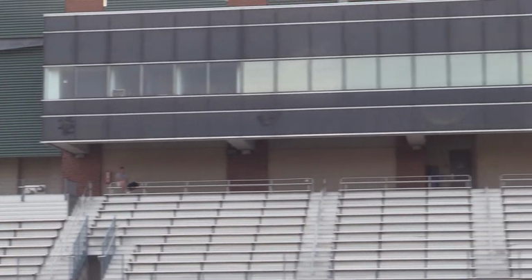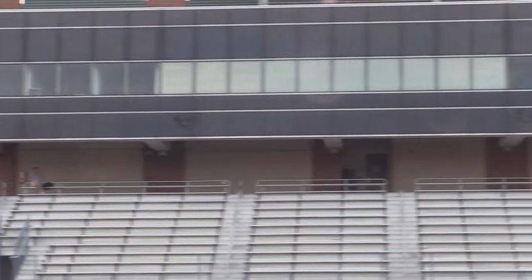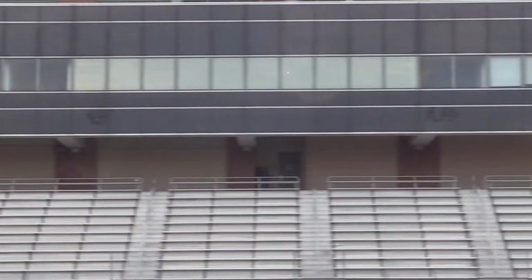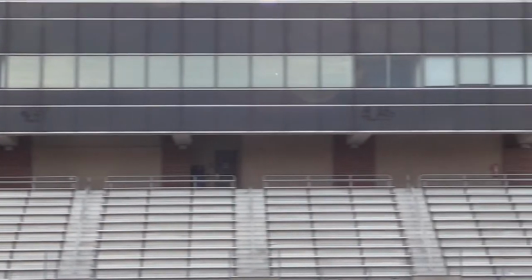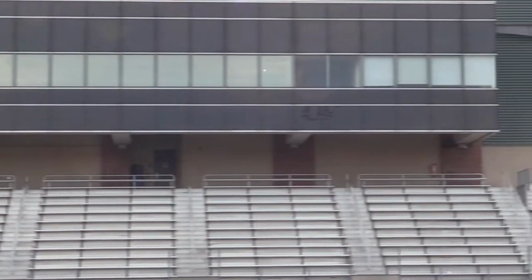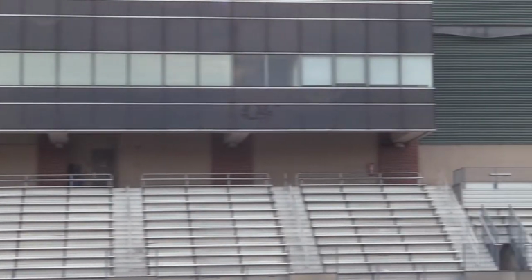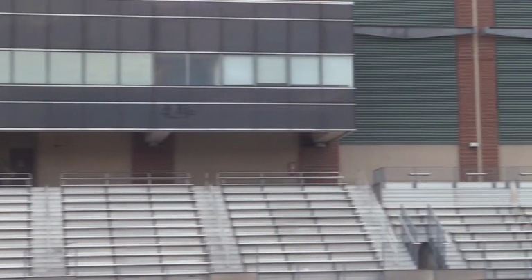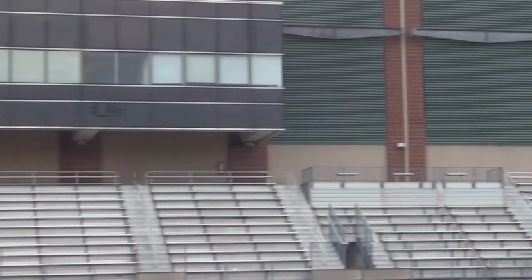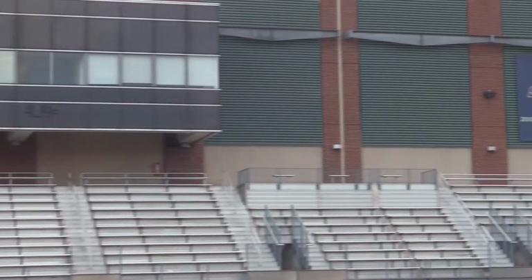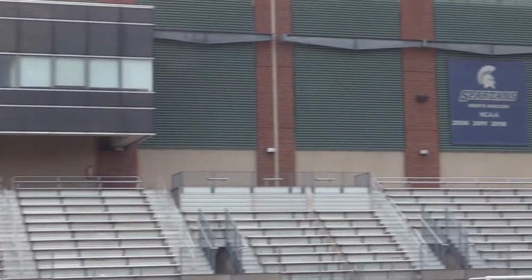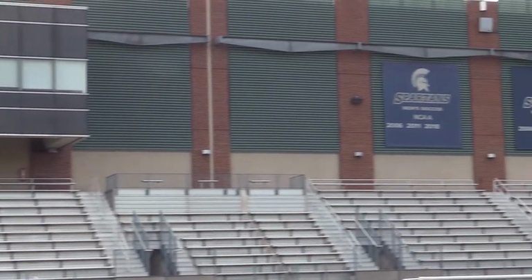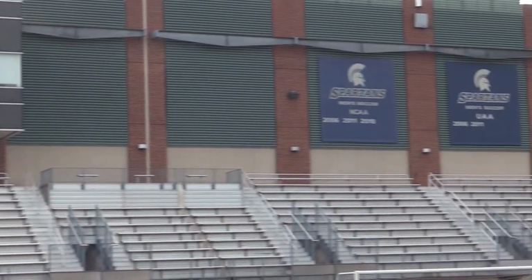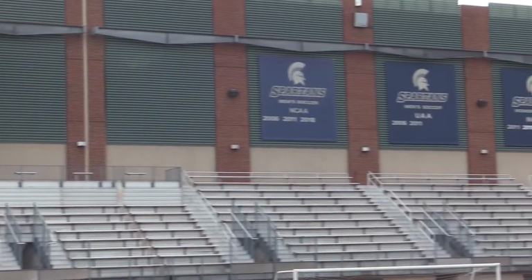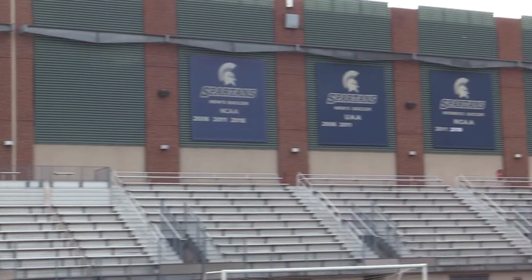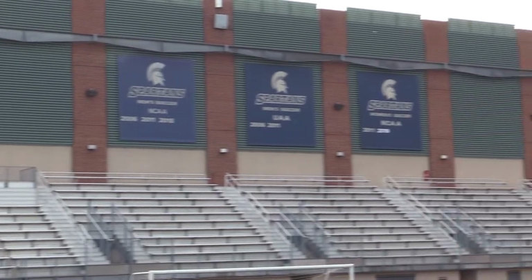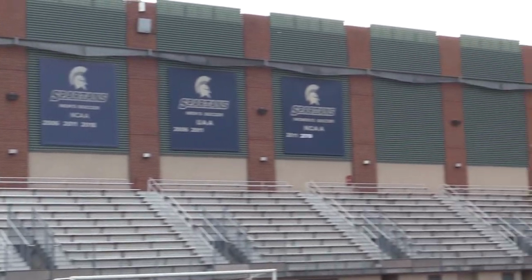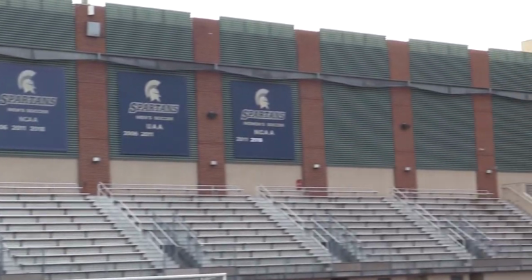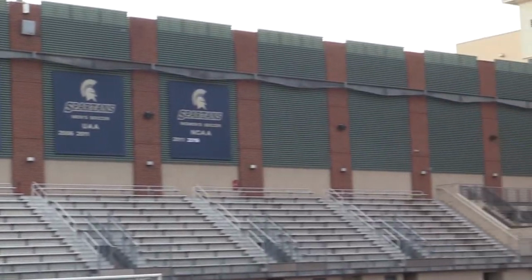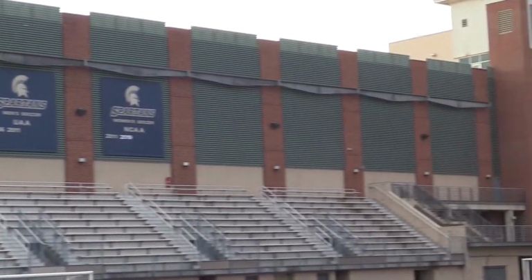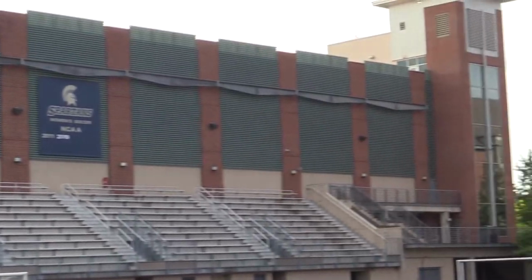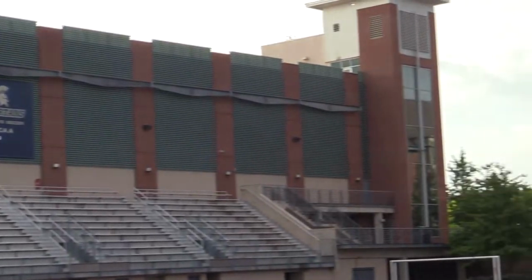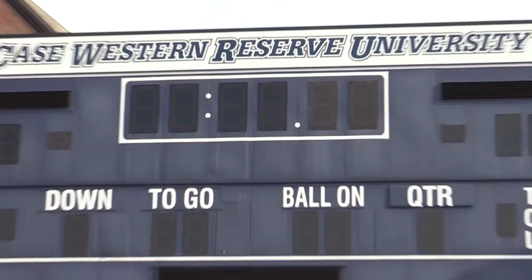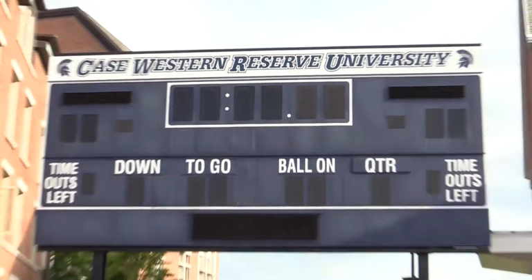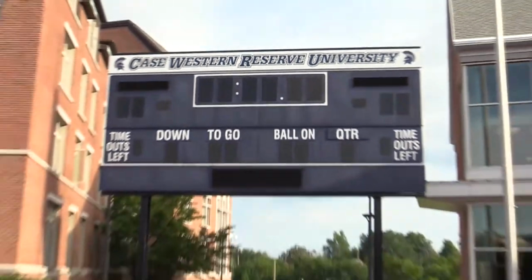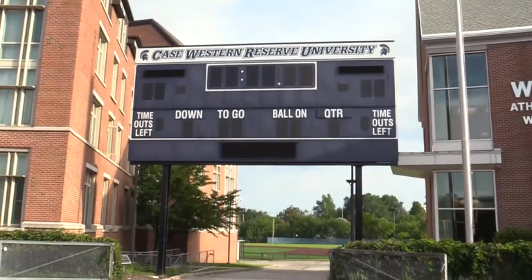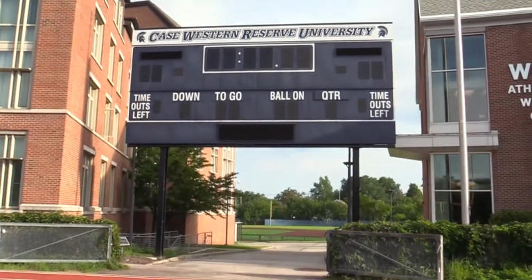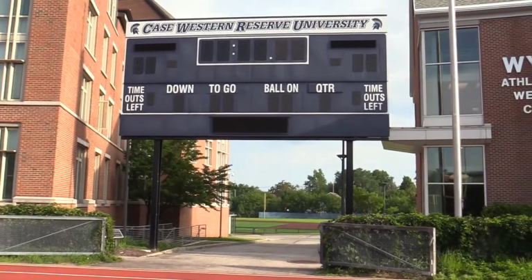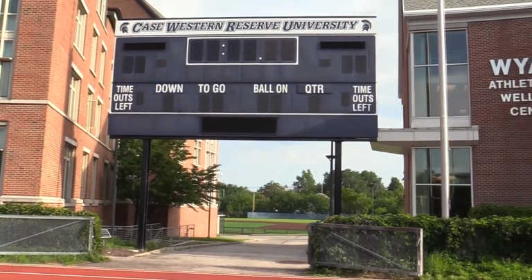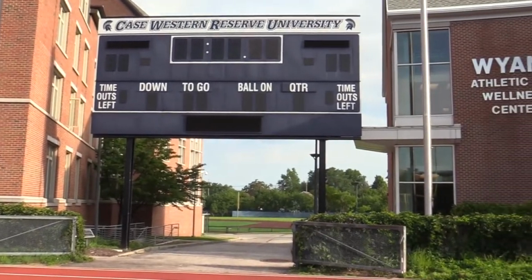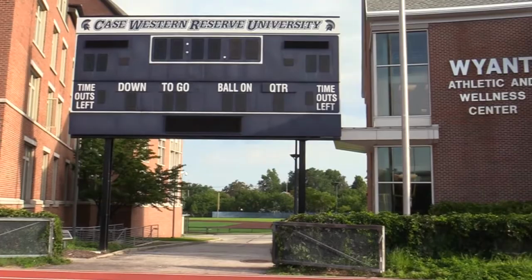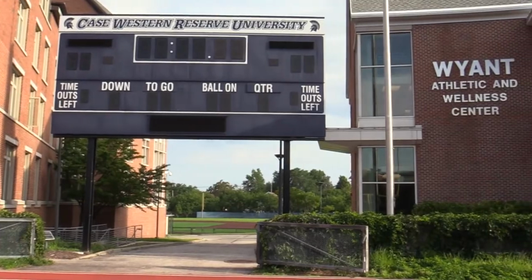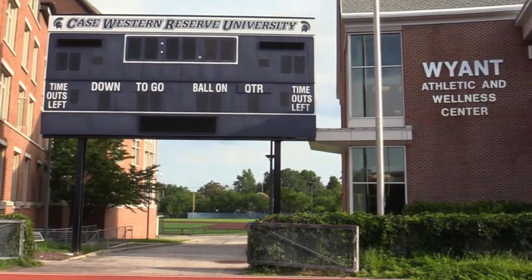The stadium boasts many distinguishing features such as its spacious locker rooms, updated press box, field surface, Daktronics scoreboard, and the surrounding track.